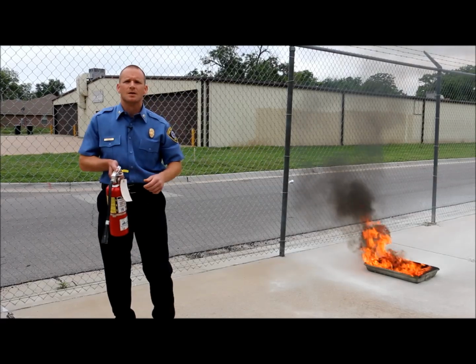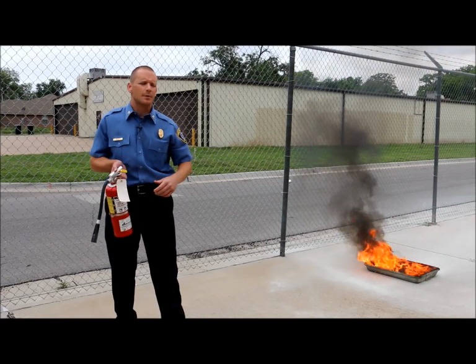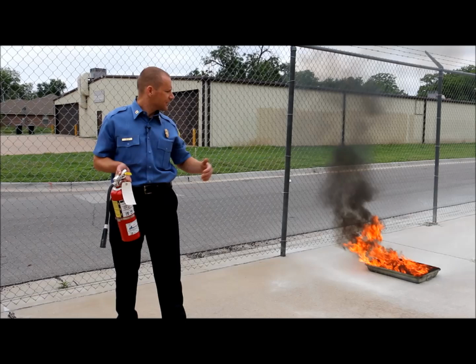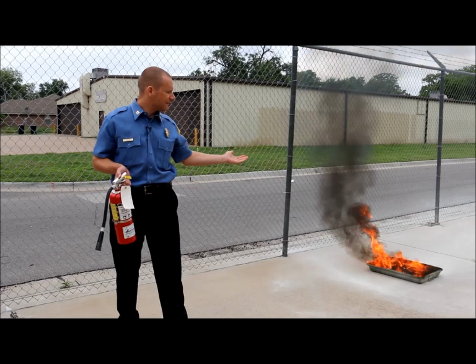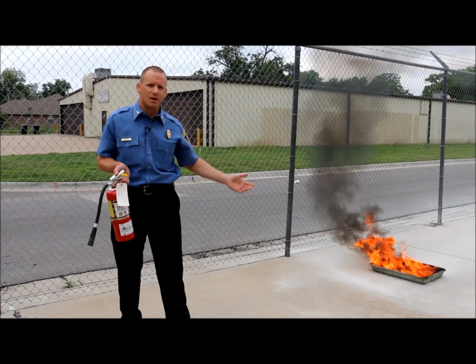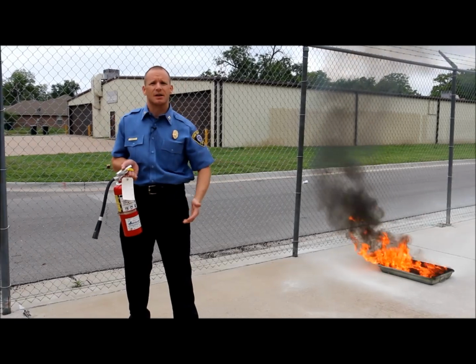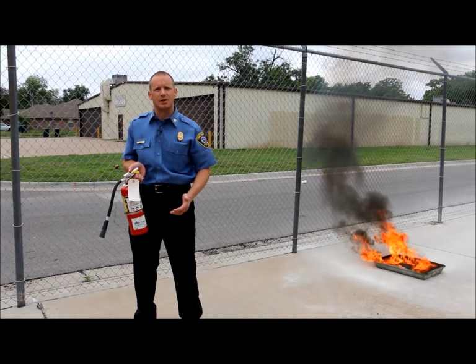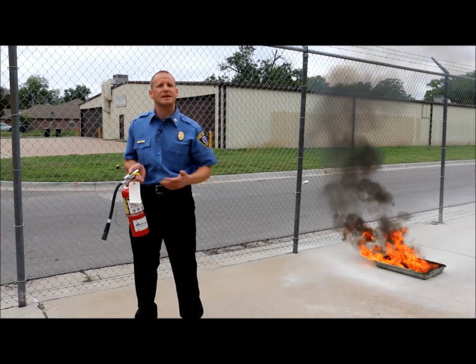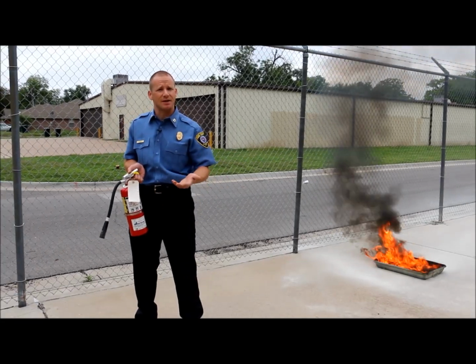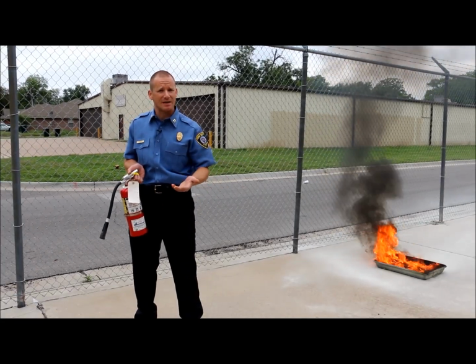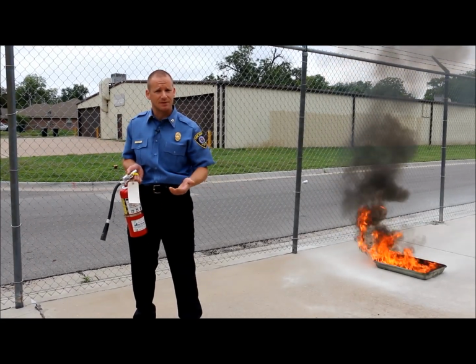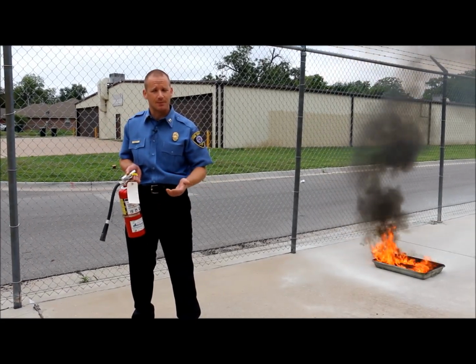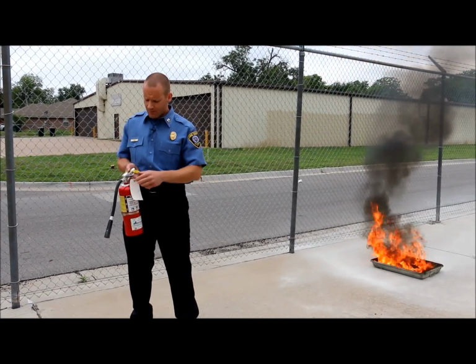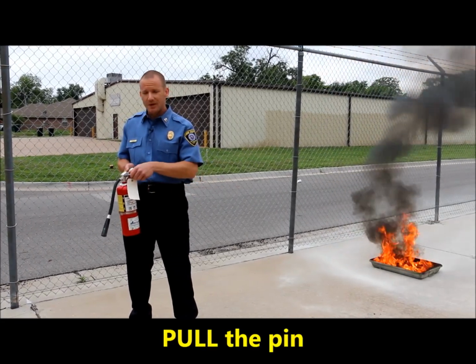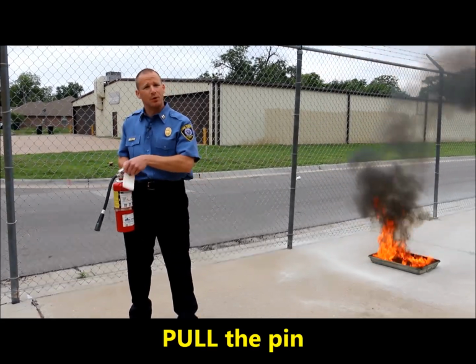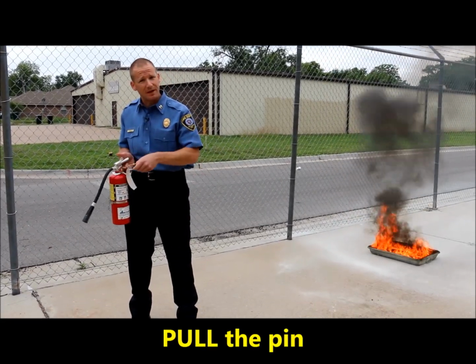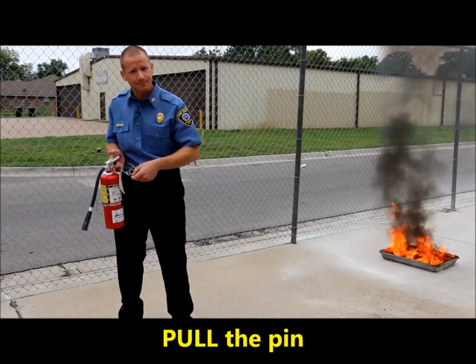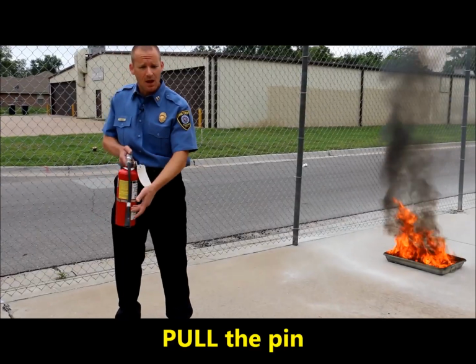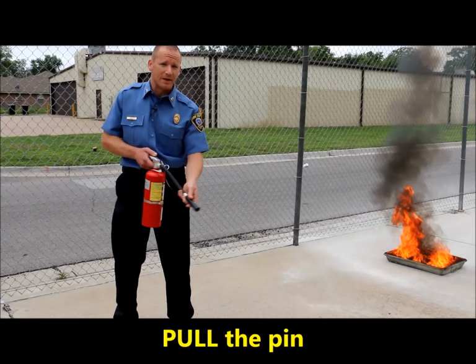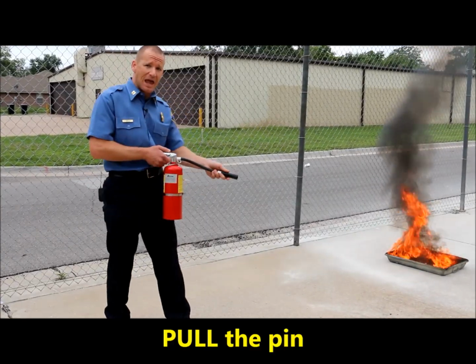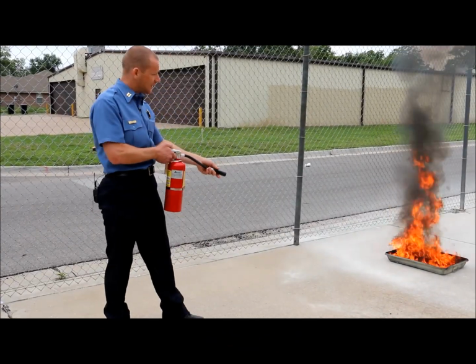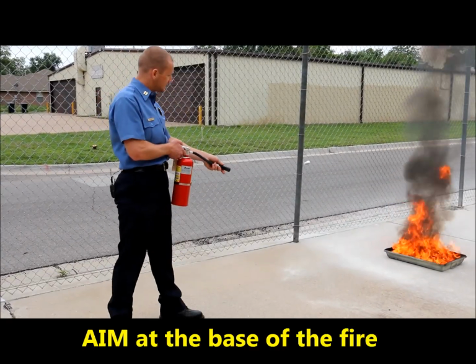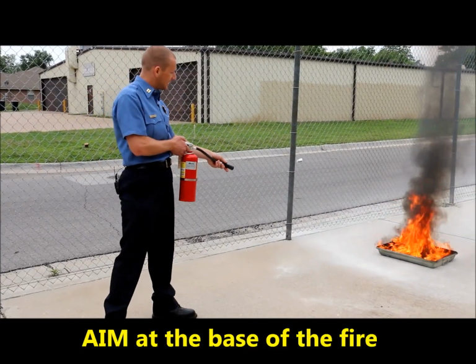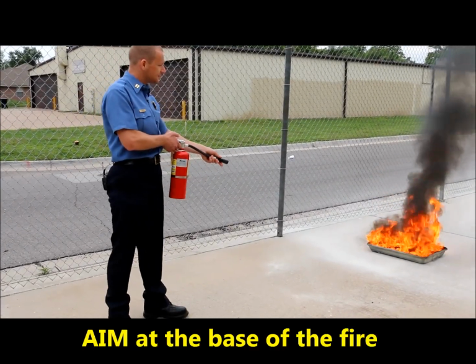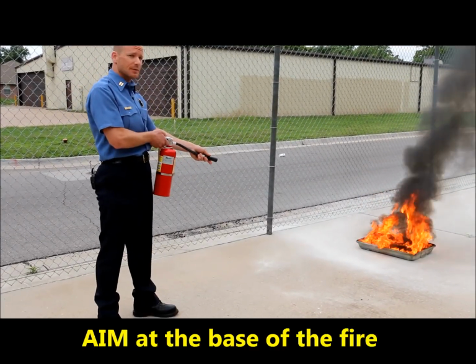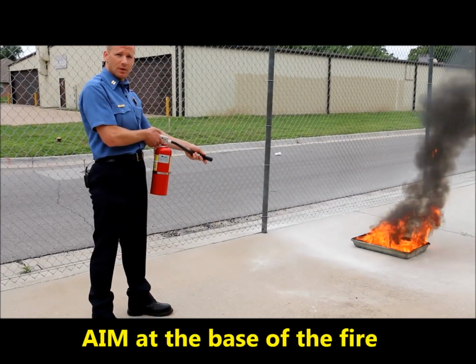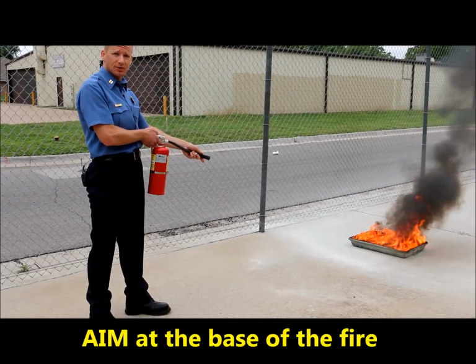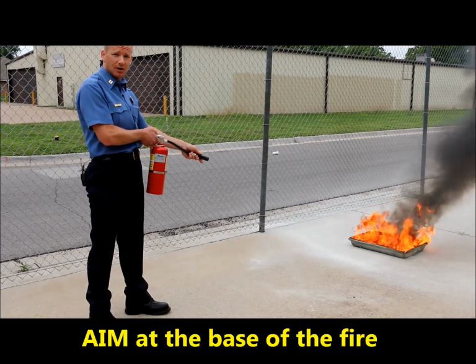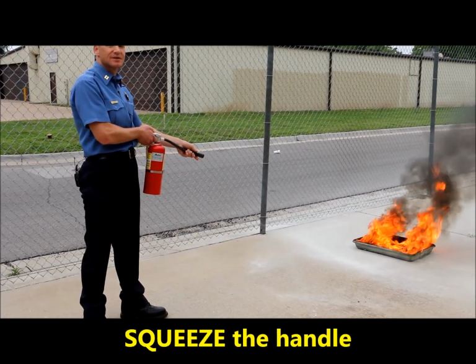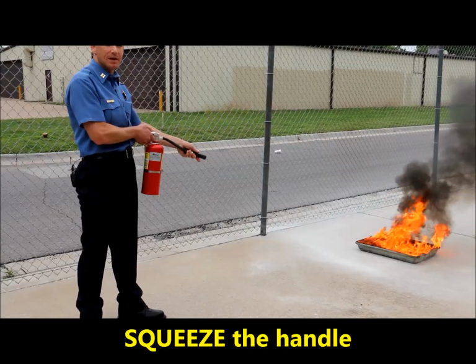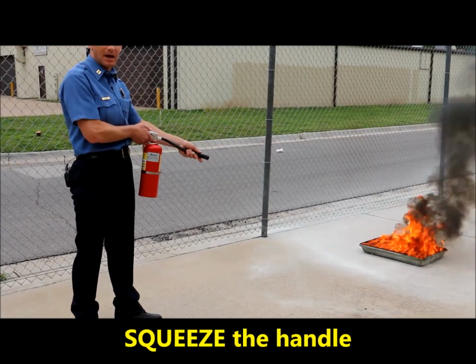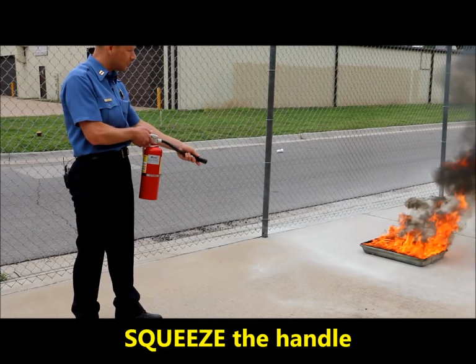So here we are with the live fire and an extinguisher and we're going to demonstrate the PASS method to you. First we pull the pin, then we aim at the base of the flames, we will squeeze the trigger, and then sweep back and forth.